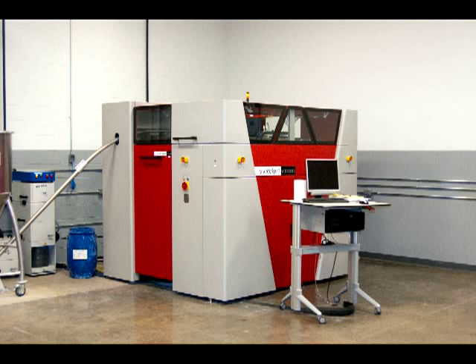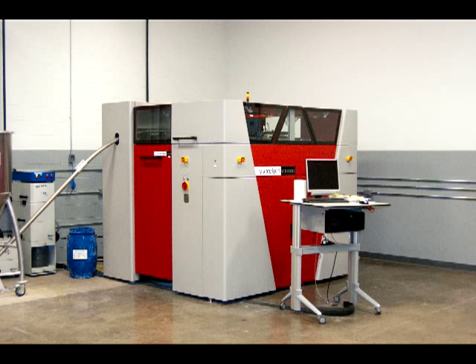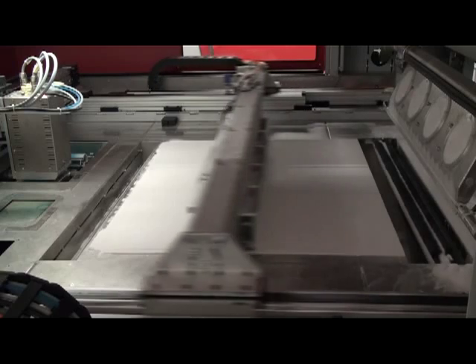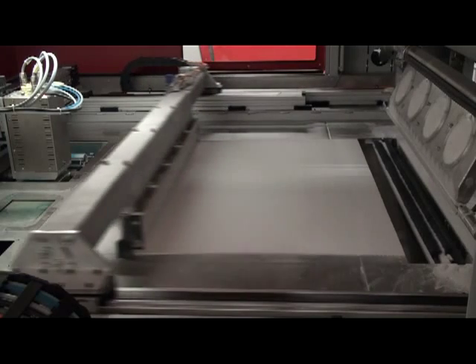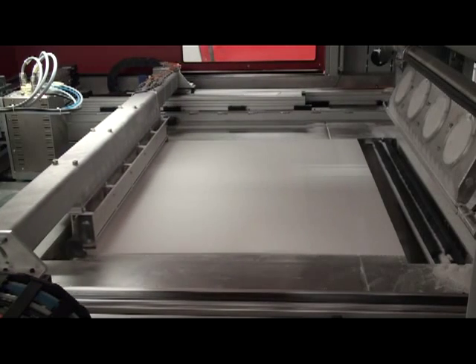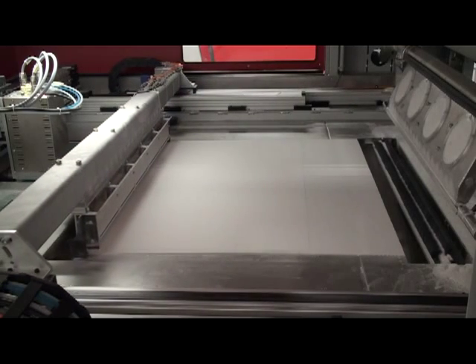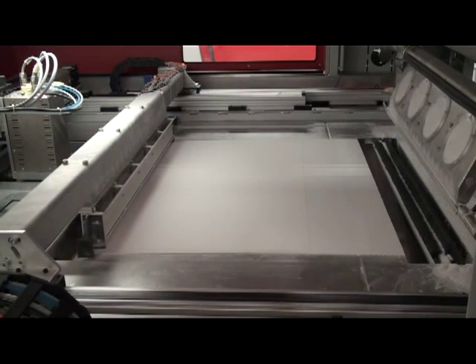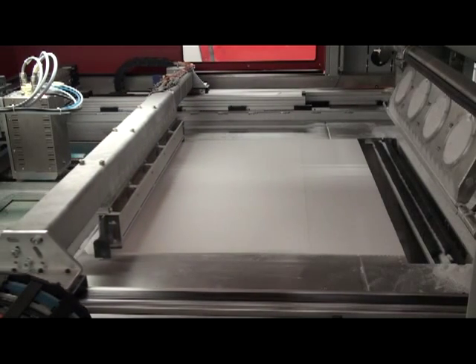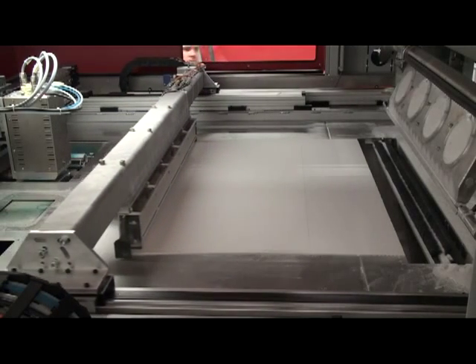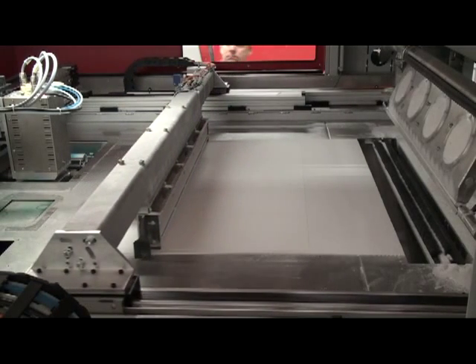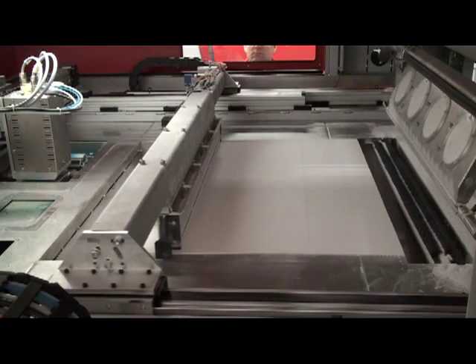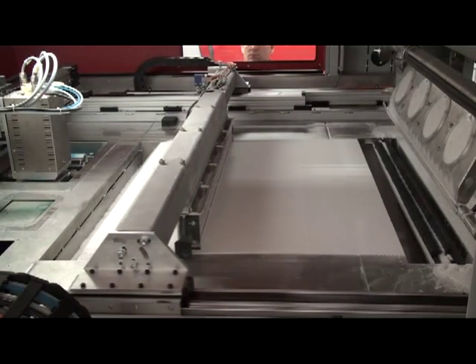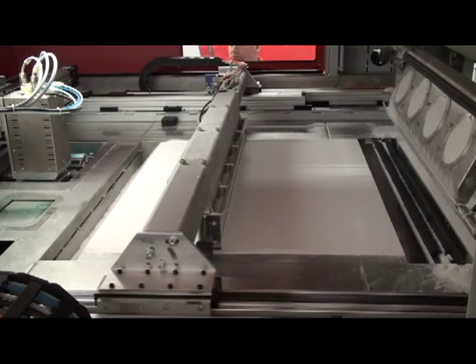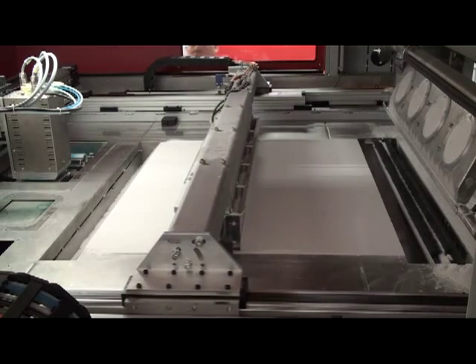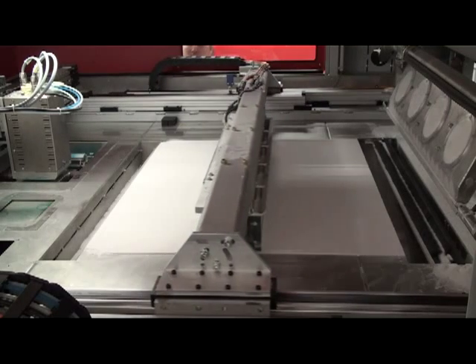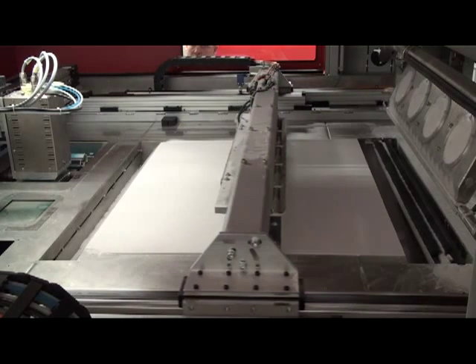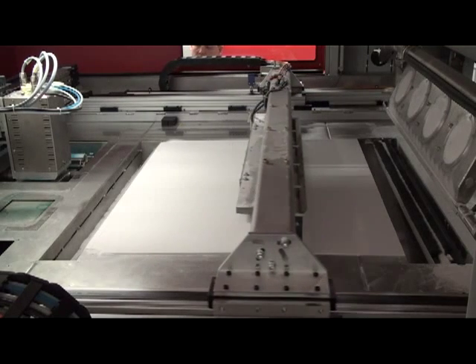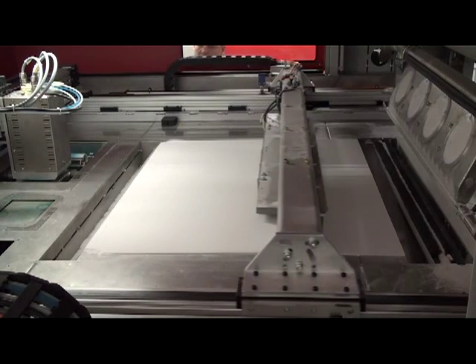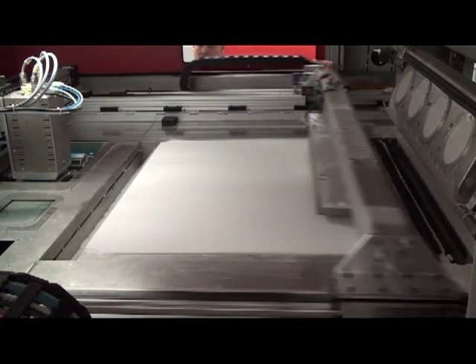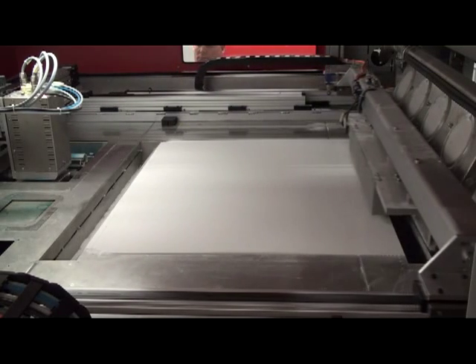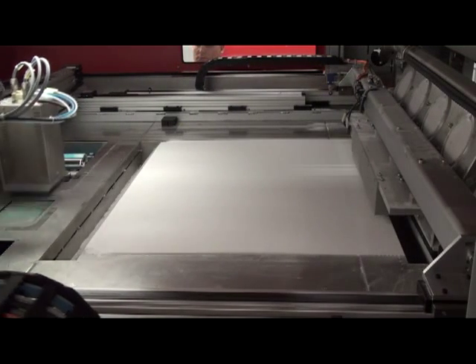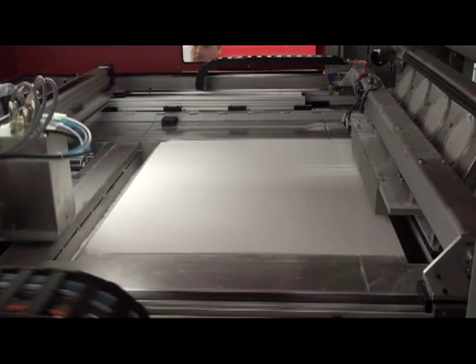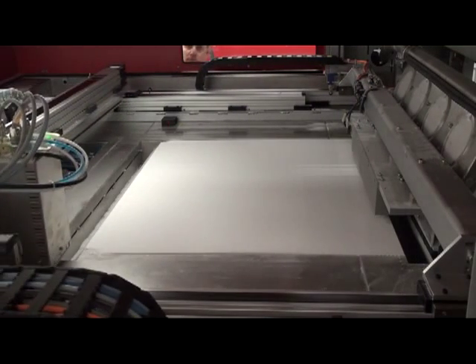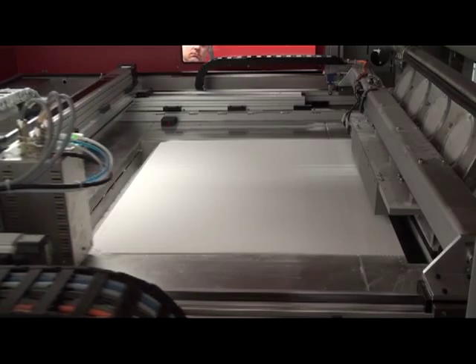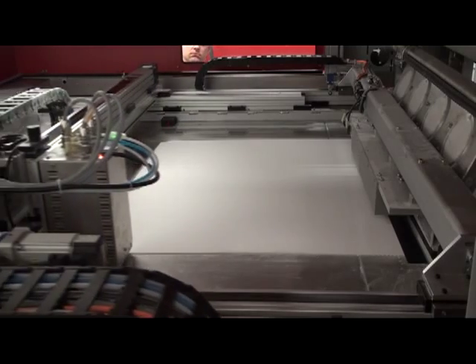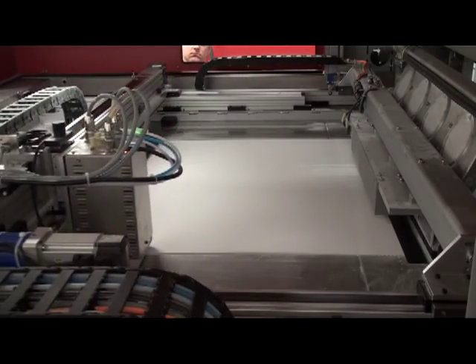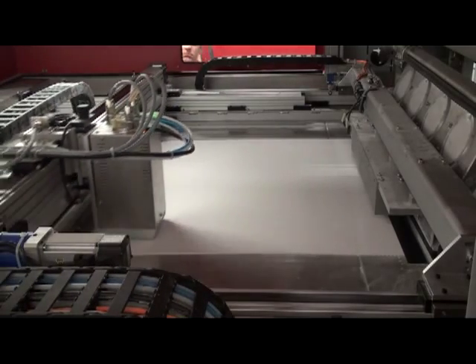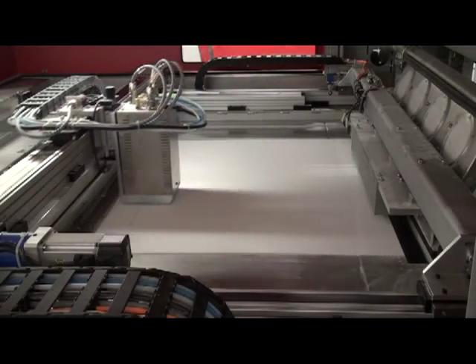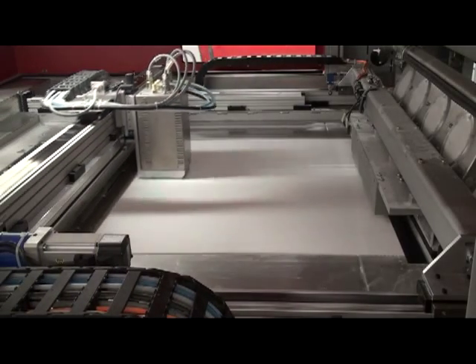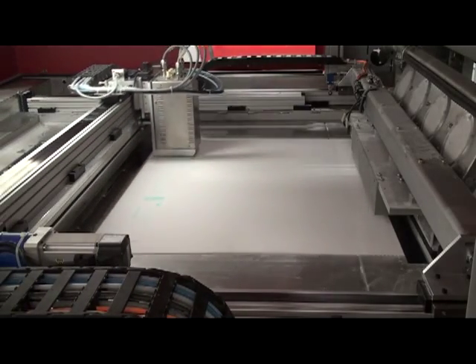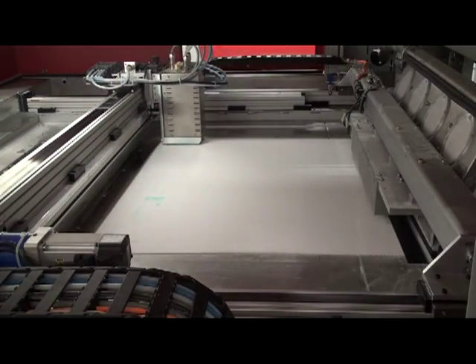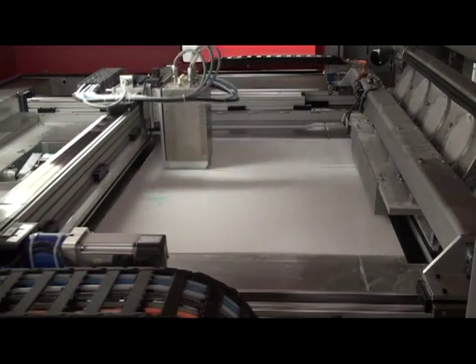The process starts by spreading a thin layer of powder across a build platform using the recoater plate. The layer of powder is six thousandths of an inch thick. Once it's spread, the printhead comes across to jet tiny droplets of binder which glue the particles together.